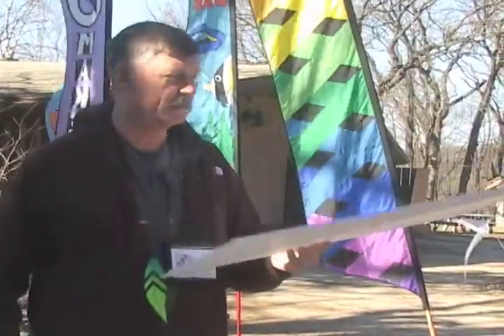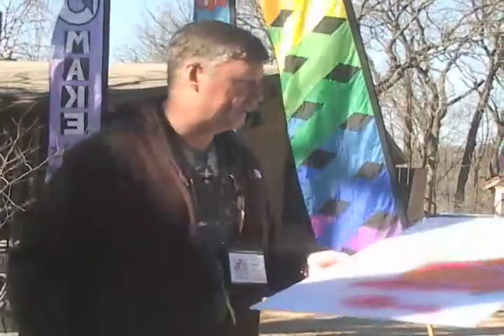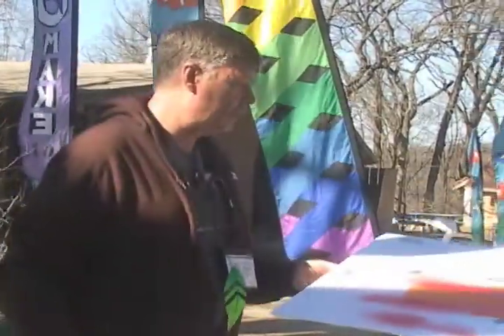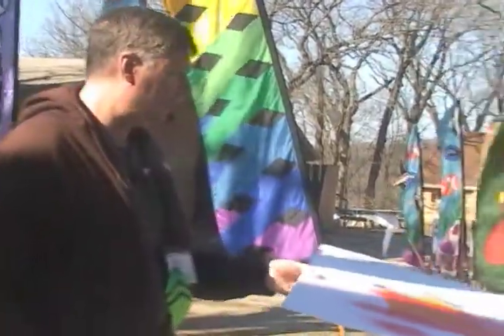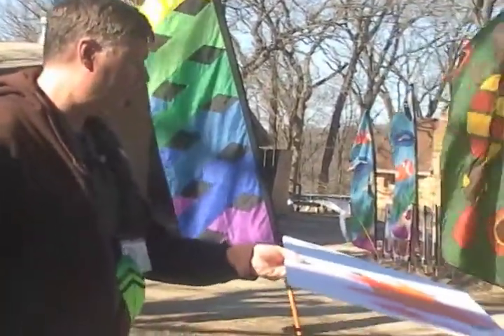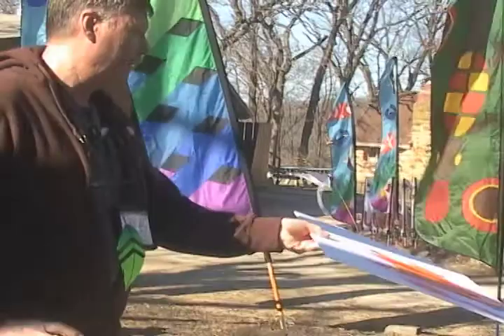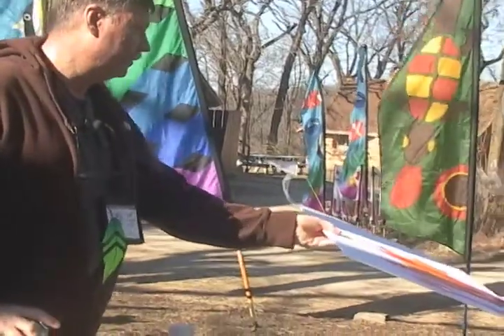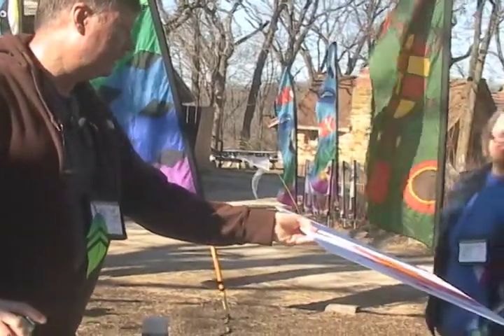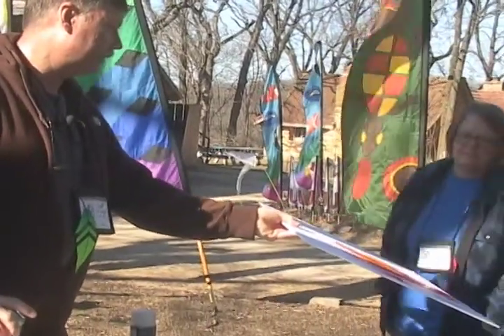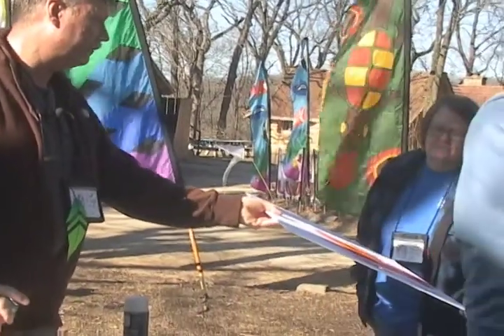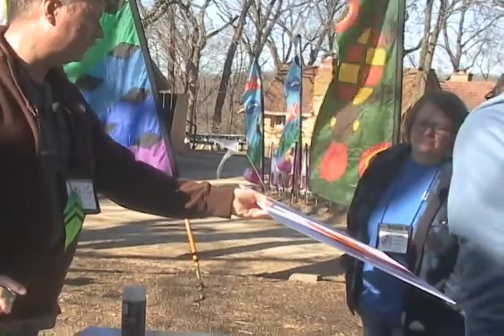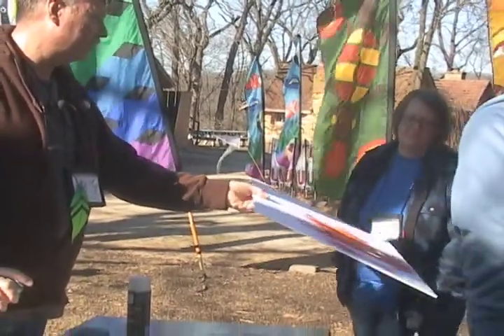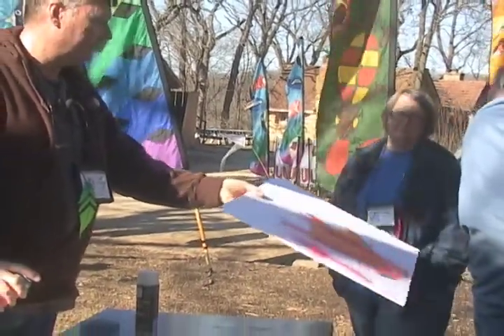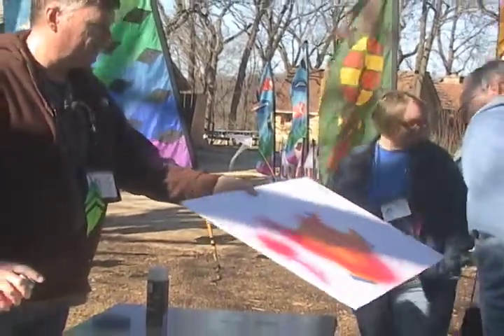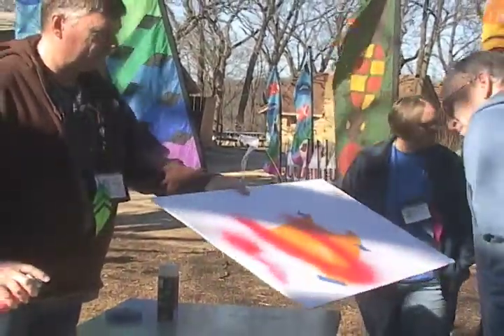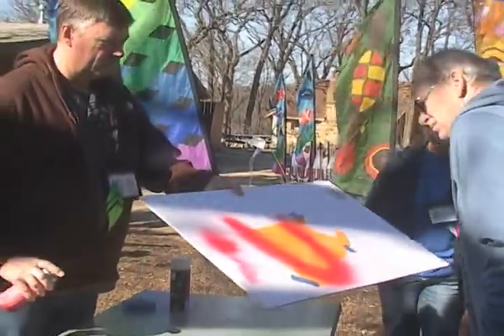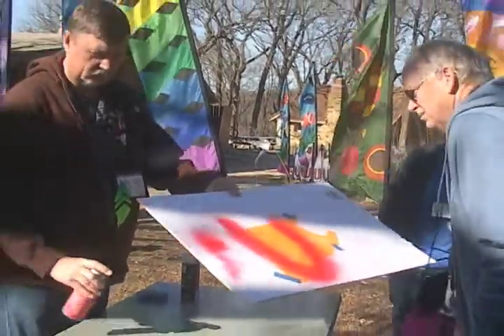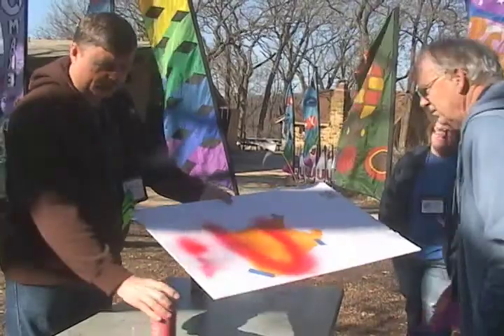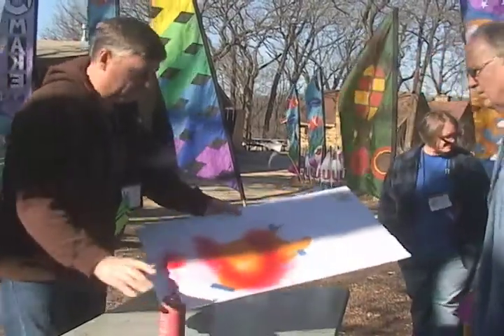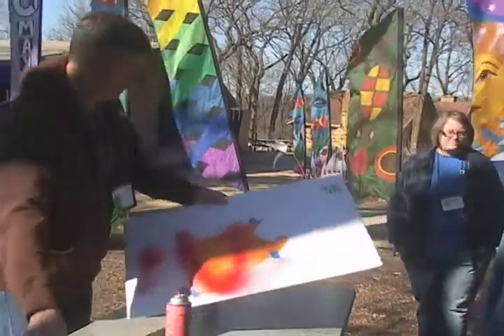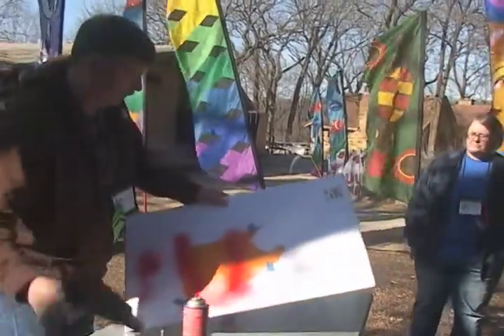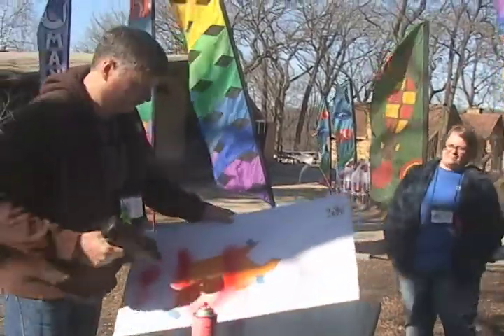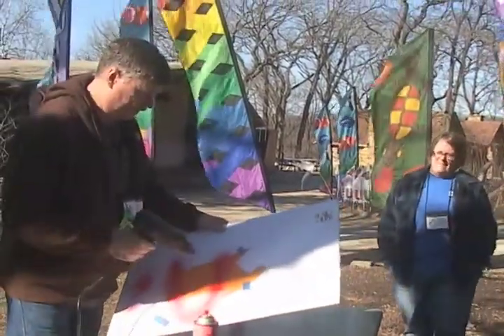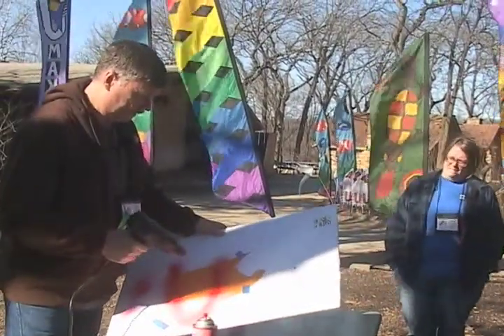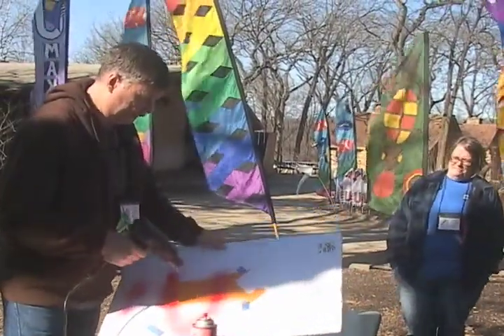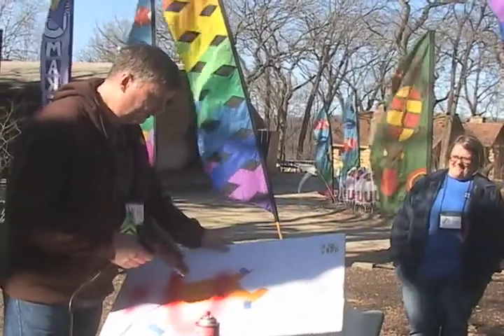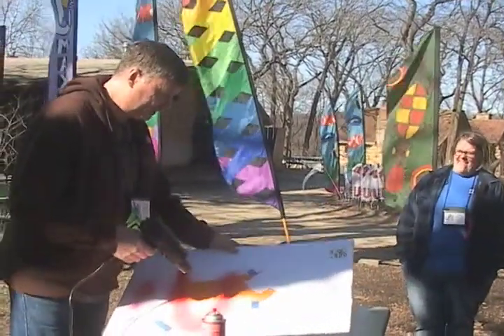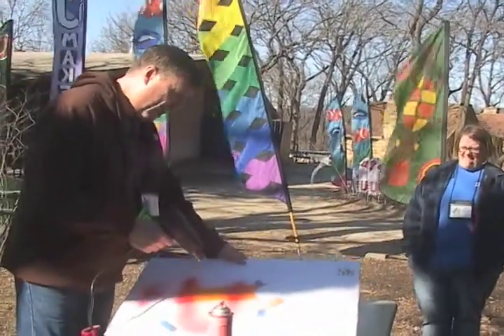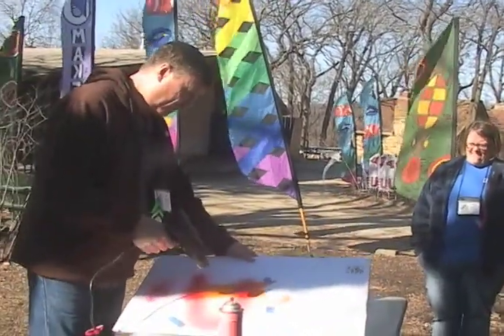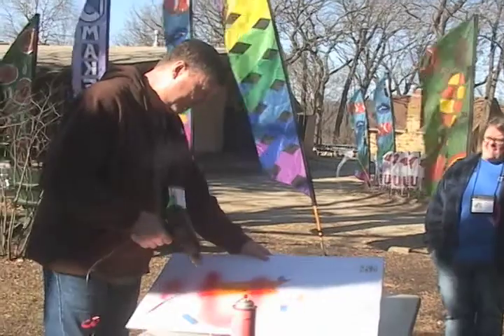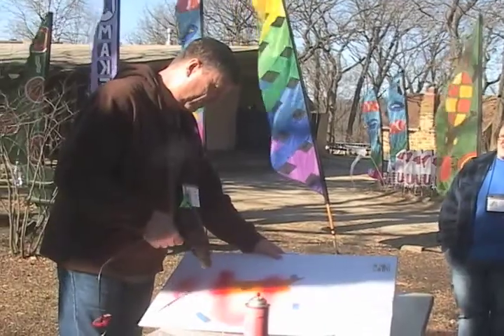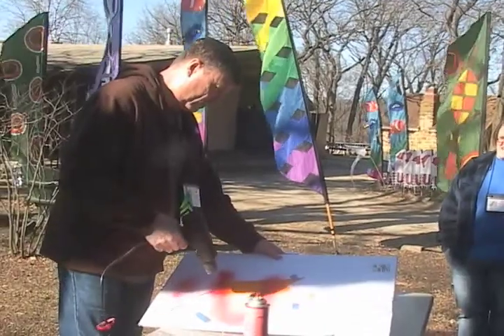You'll be able to tell it was not clean if you can see little stuff in there. So we just hit it with the heat gun, let it dry — and you can see it dry before your eyes, it goes pretty quick.